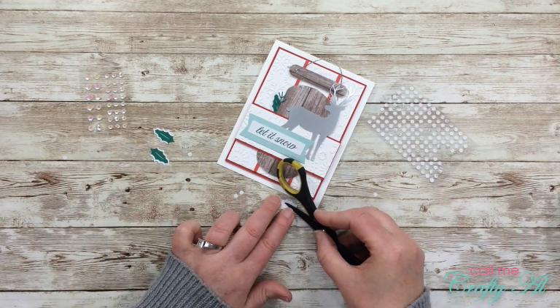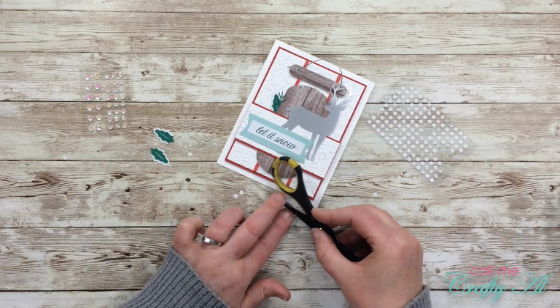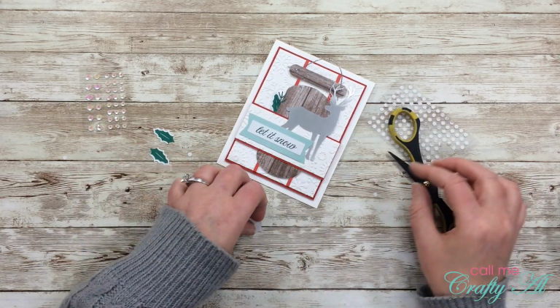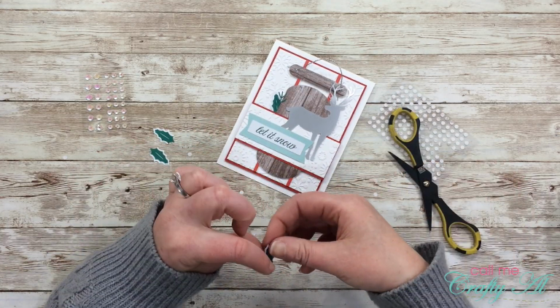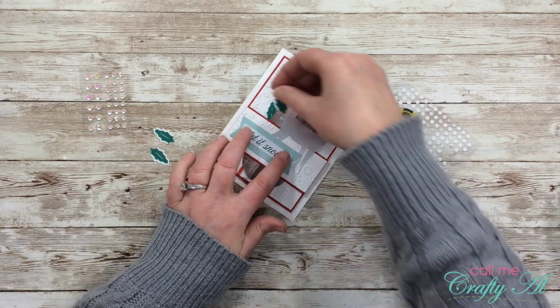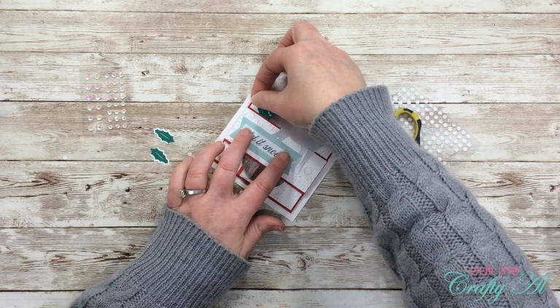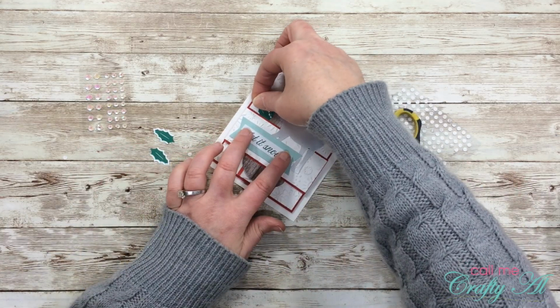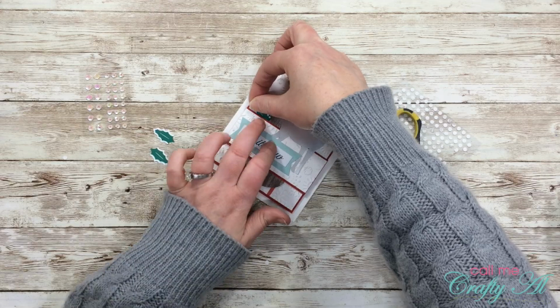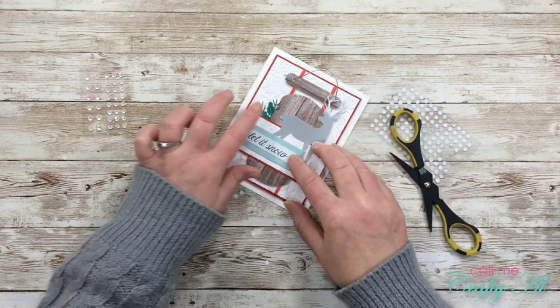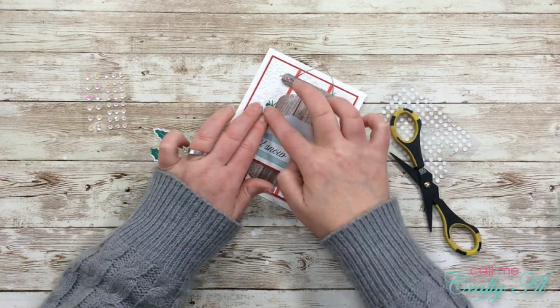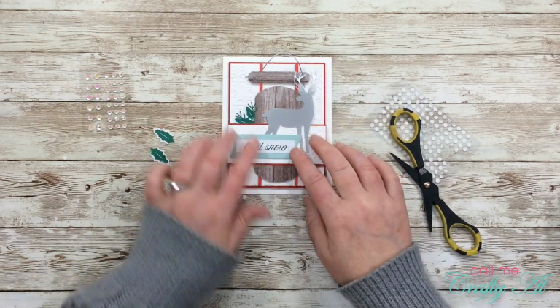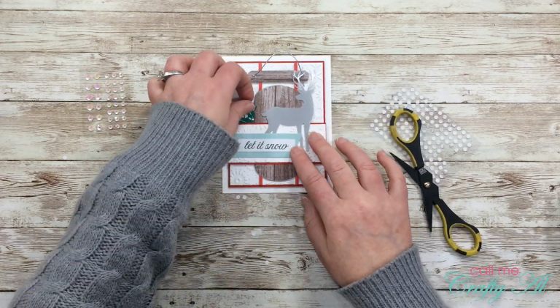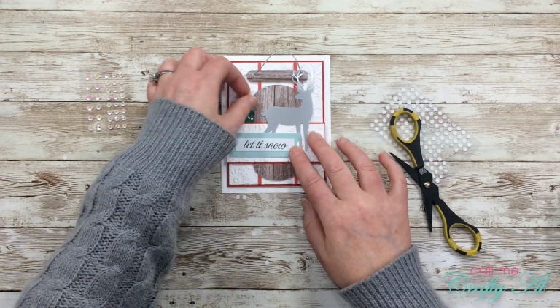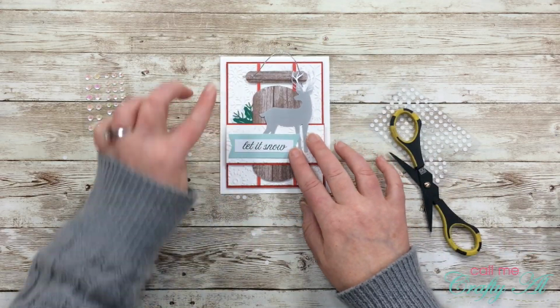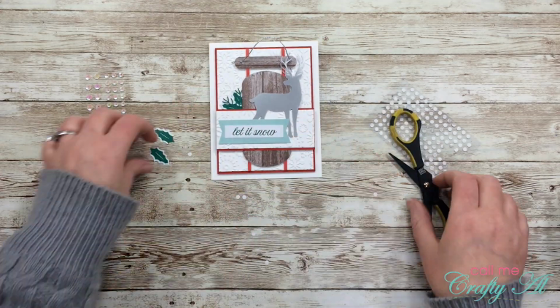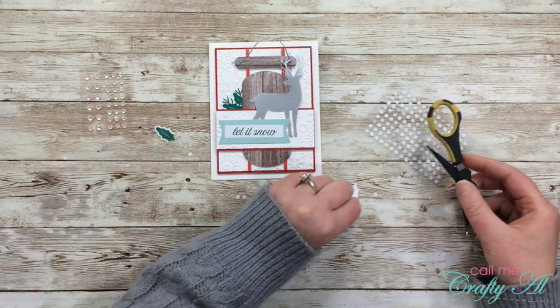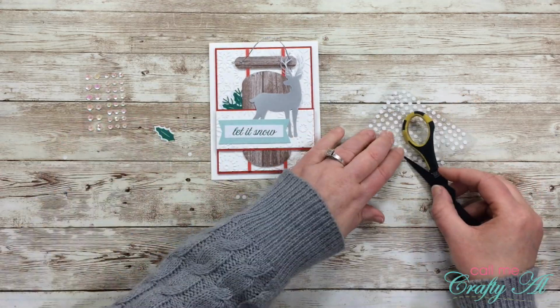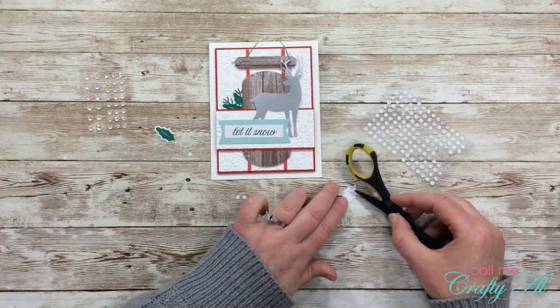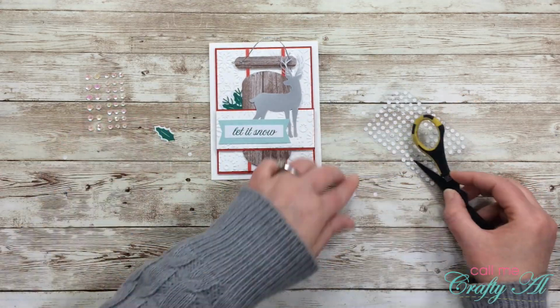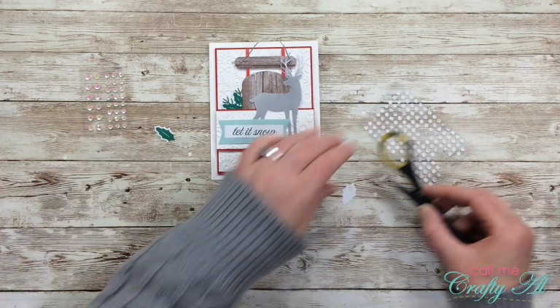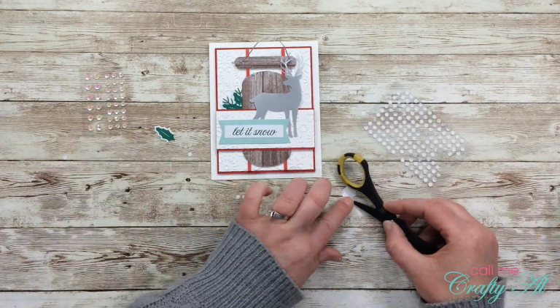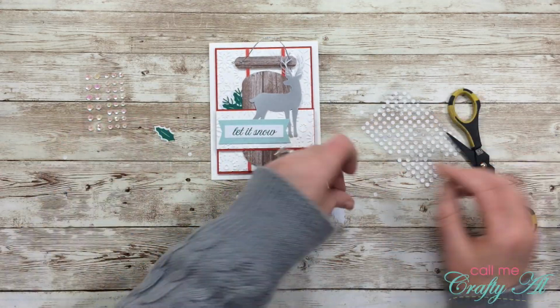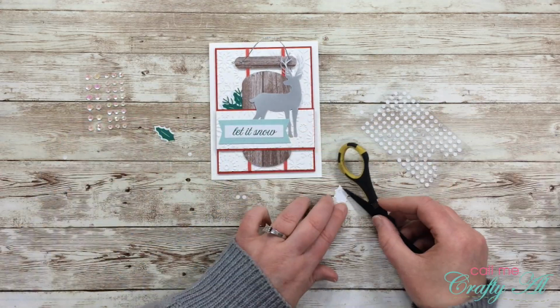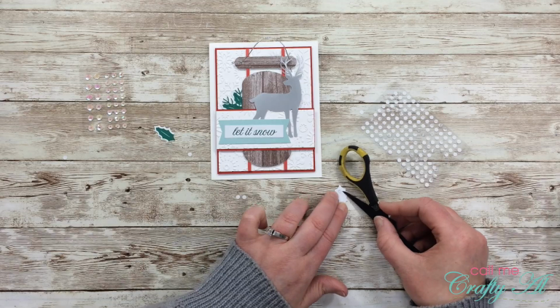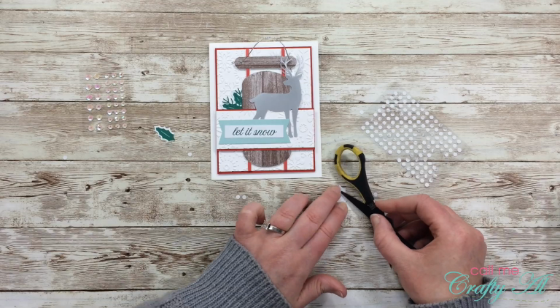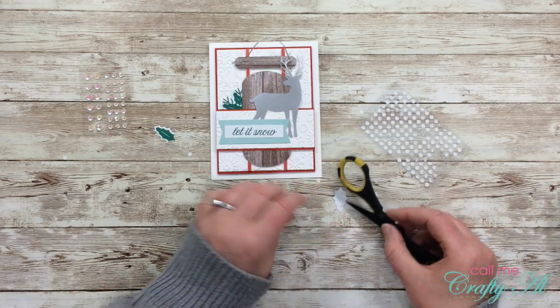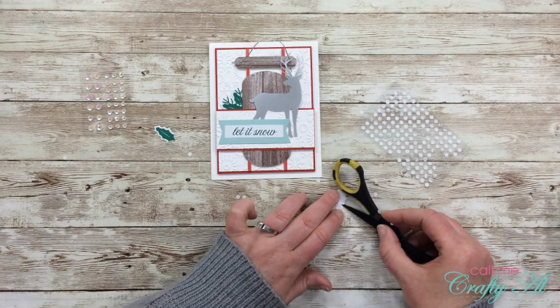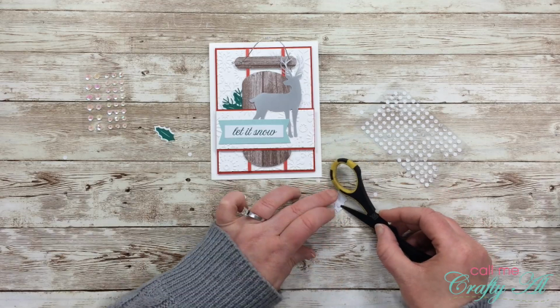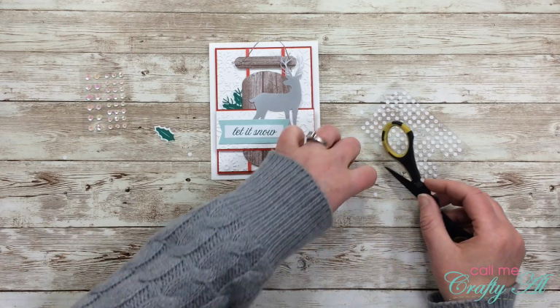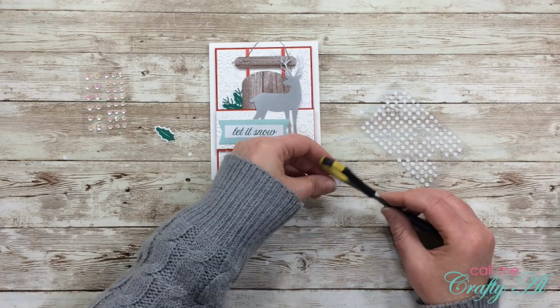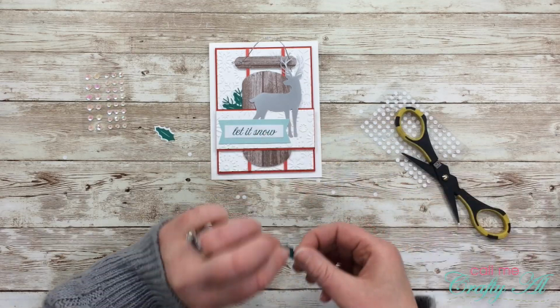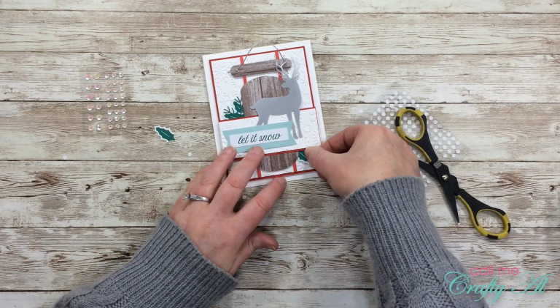Once those first two holly leaves were placed, I then added a third one on the bottom right of the card, and for this one I did not add the fine leafy detail.